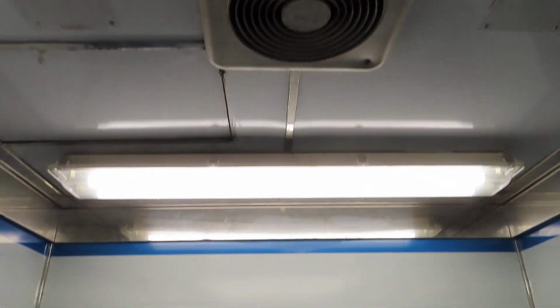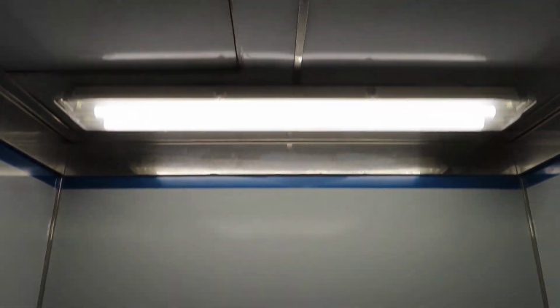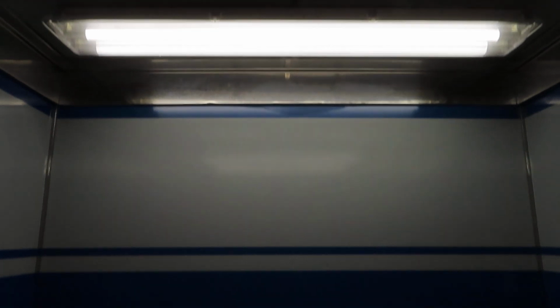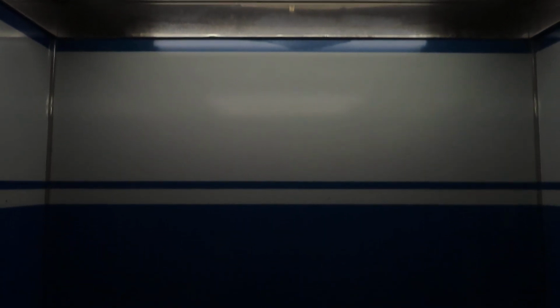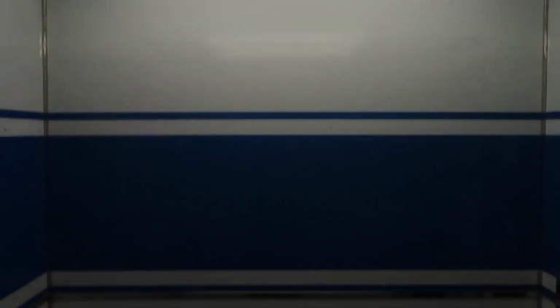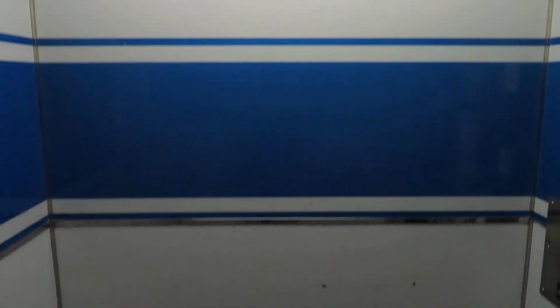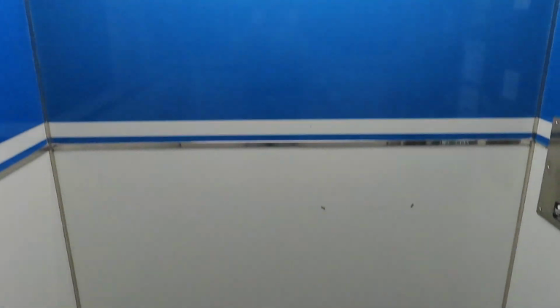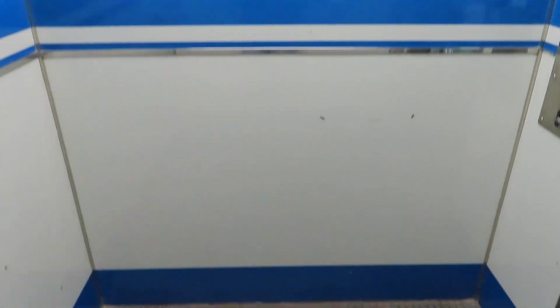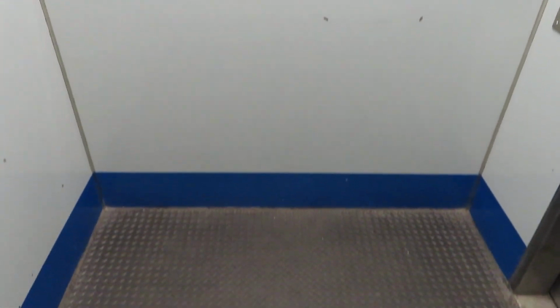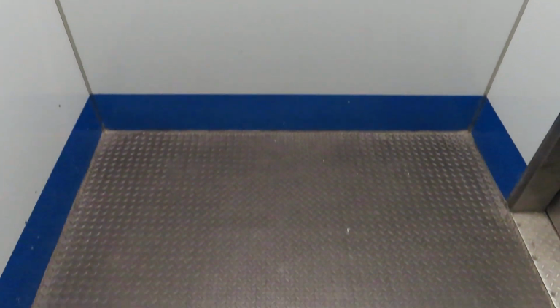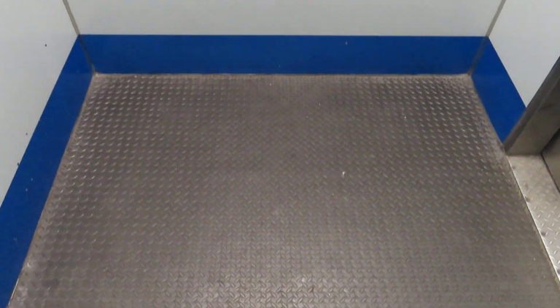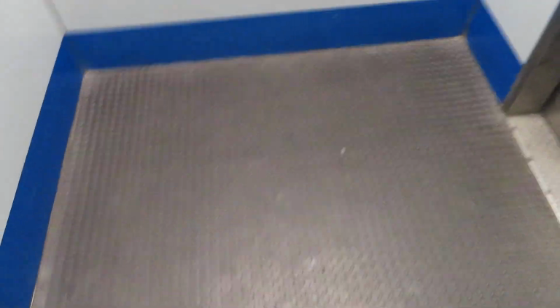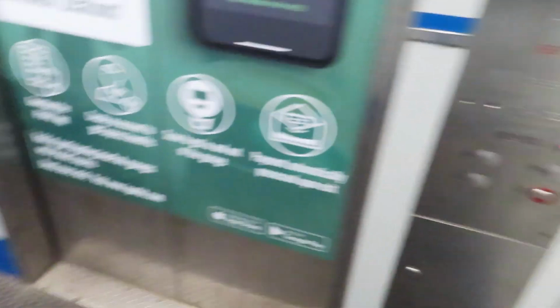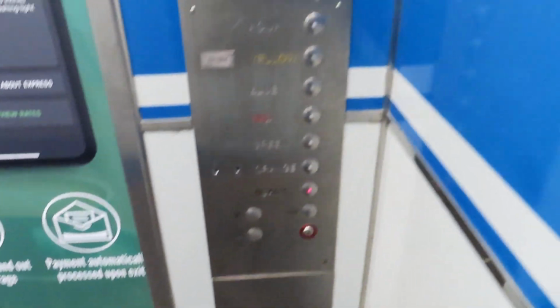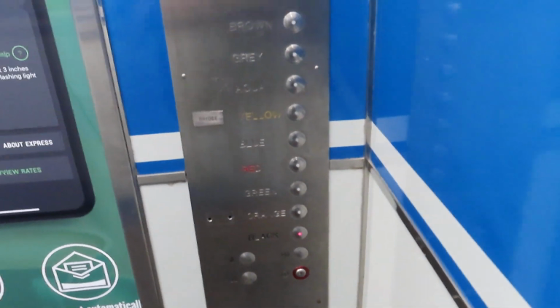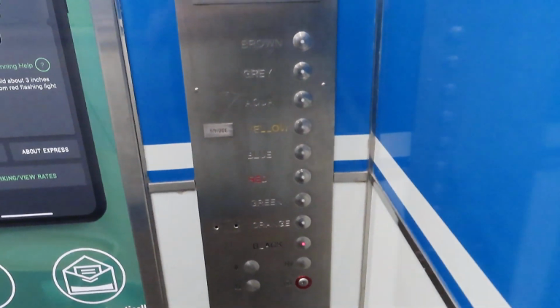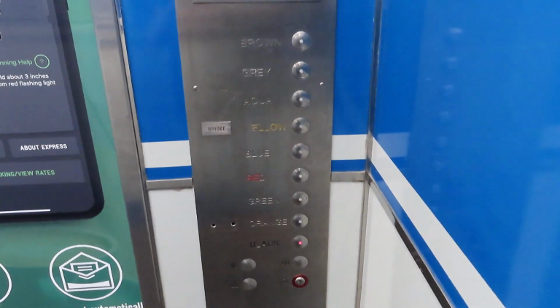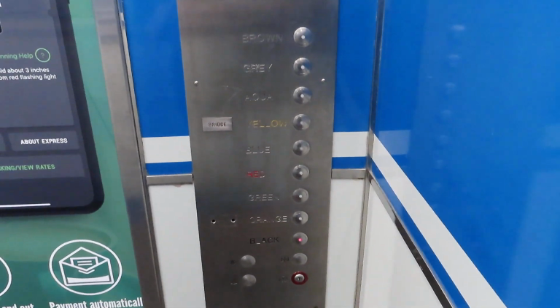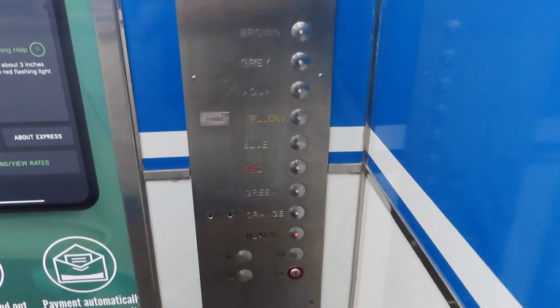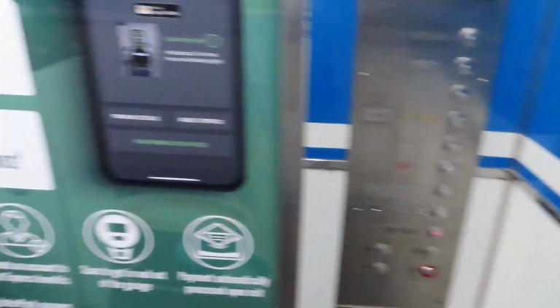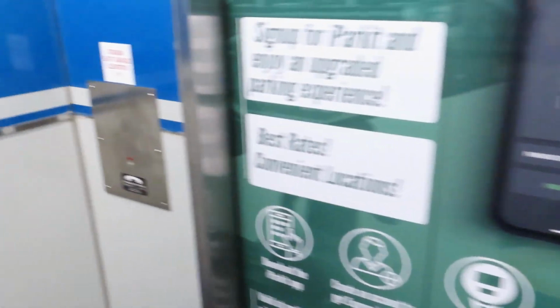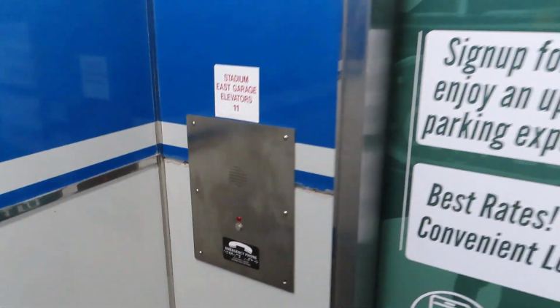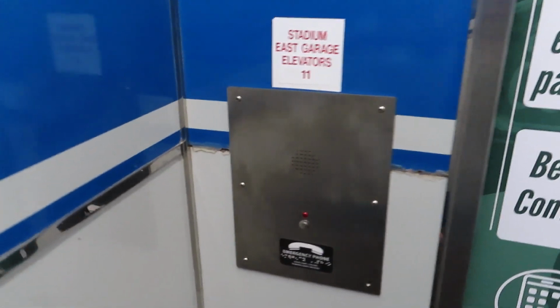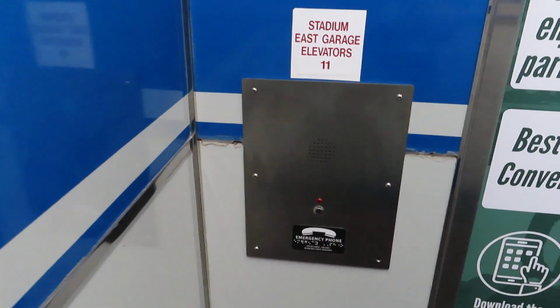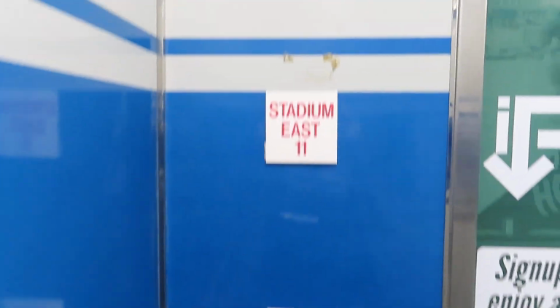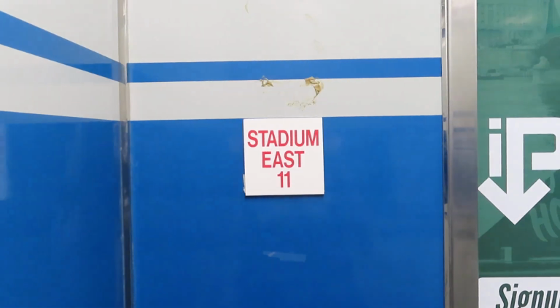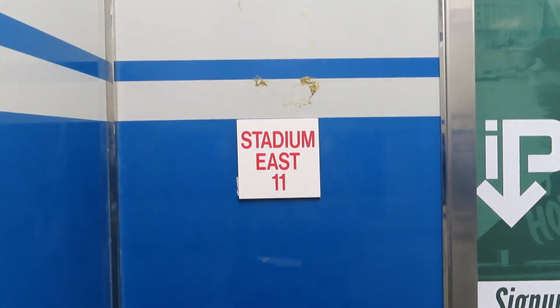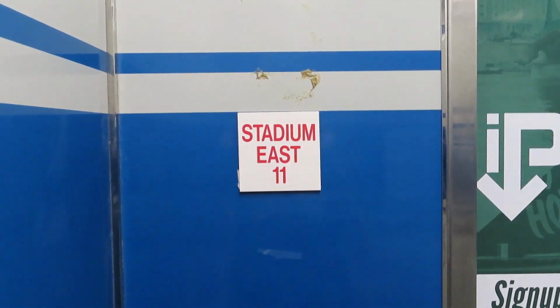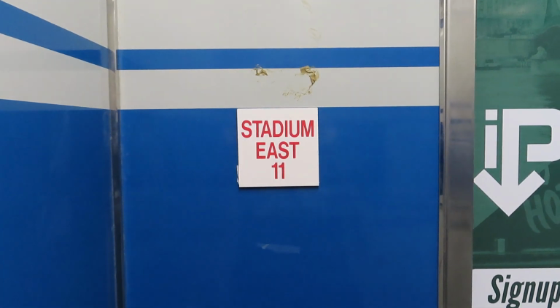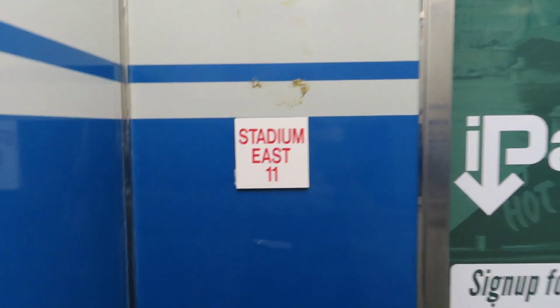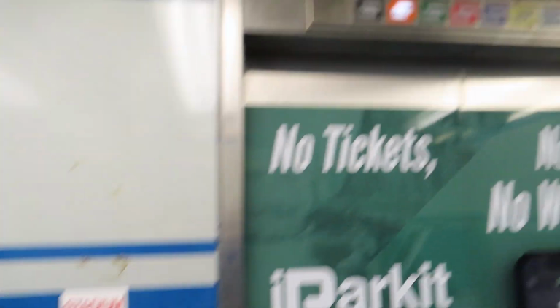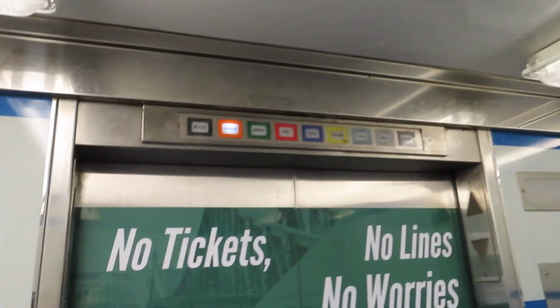Every one of these elevators is slightly different in some way. Basic fixtures, nothing special. Holy cow, there's 11 elevators in this garage.